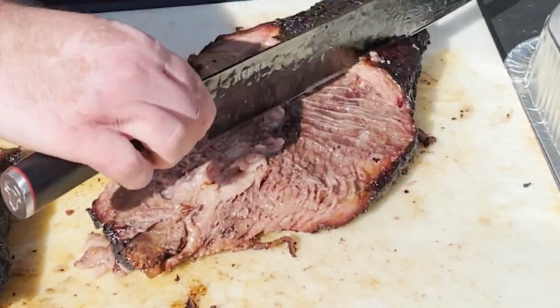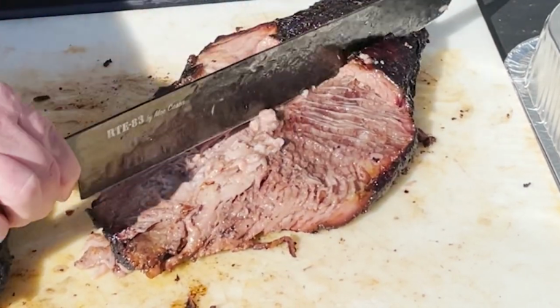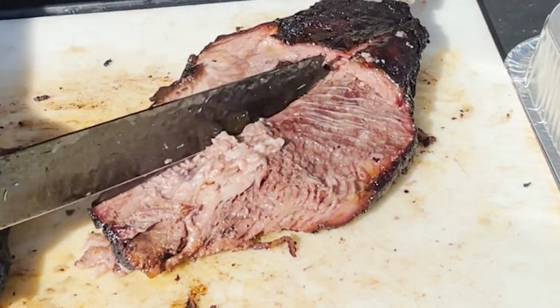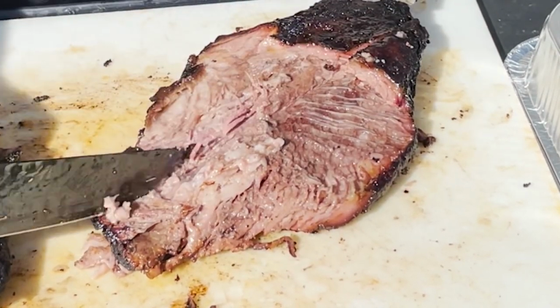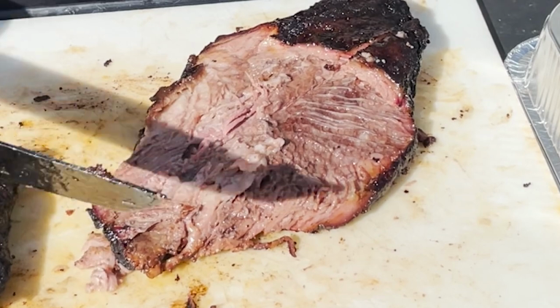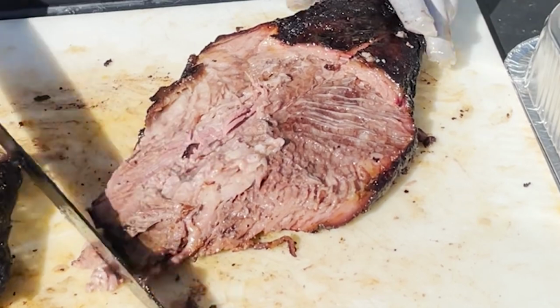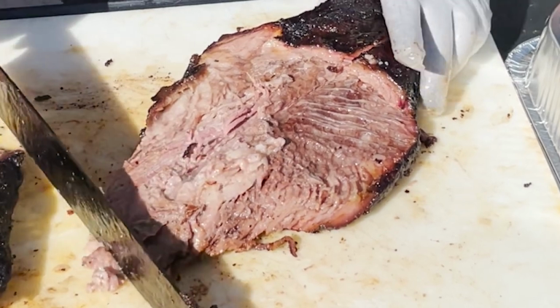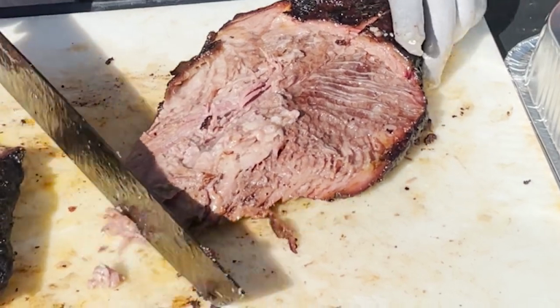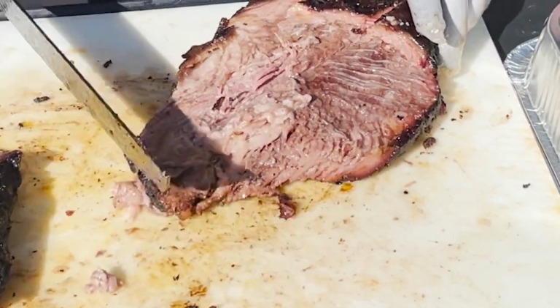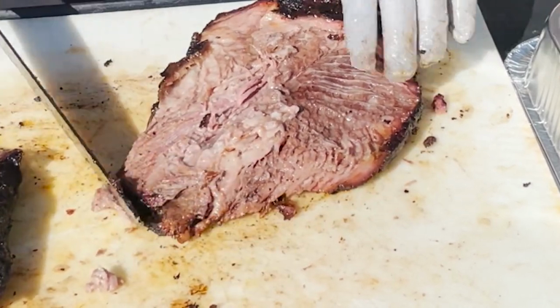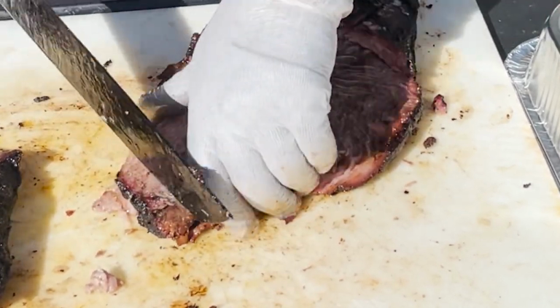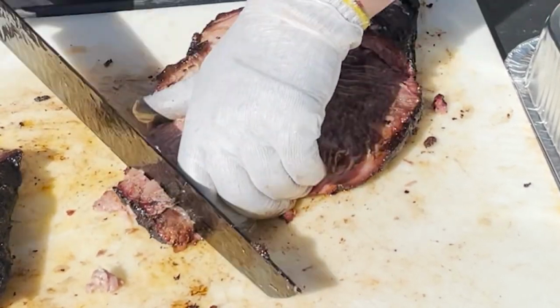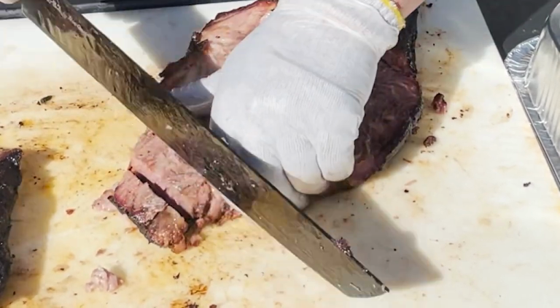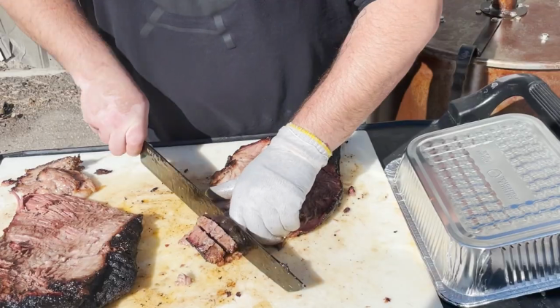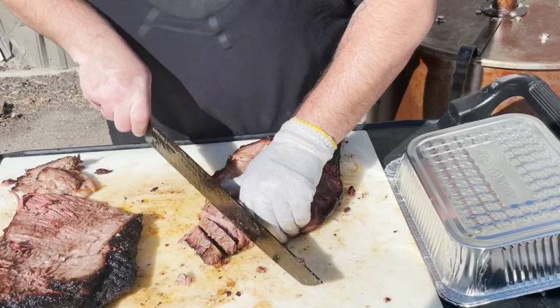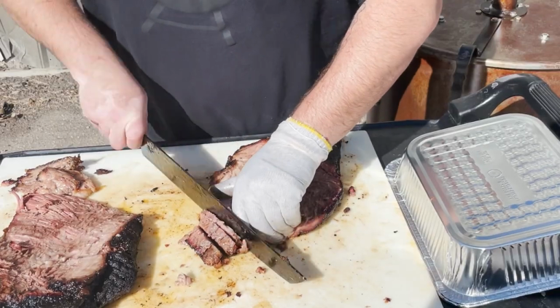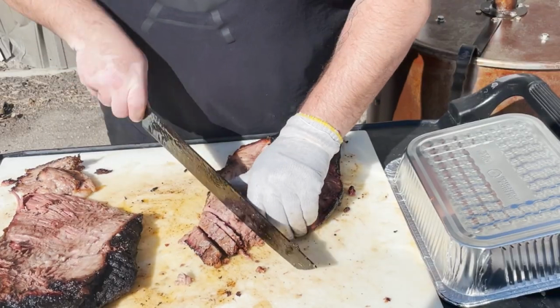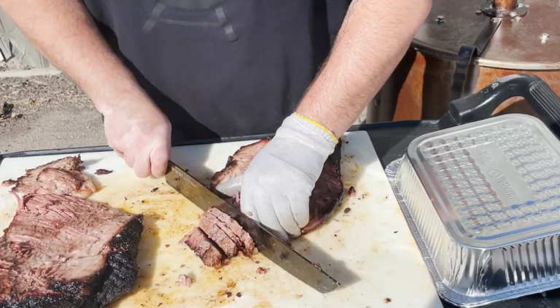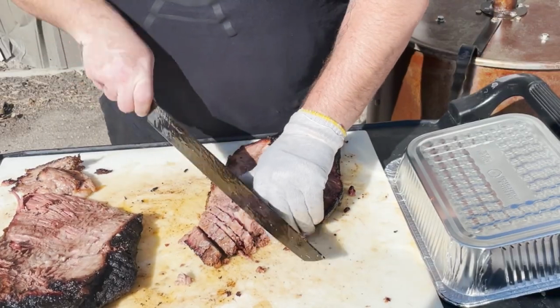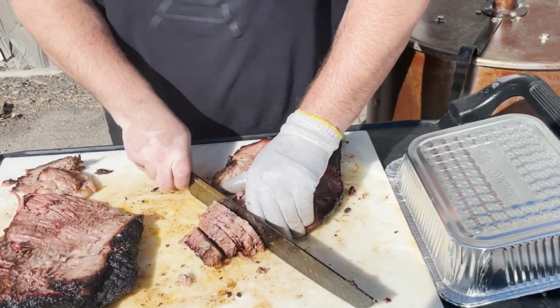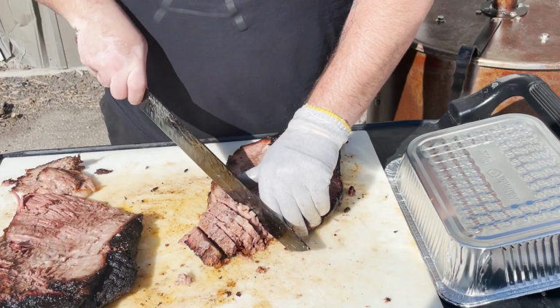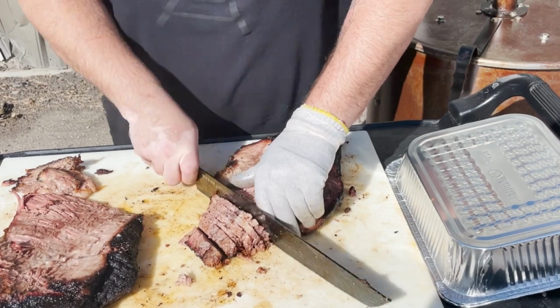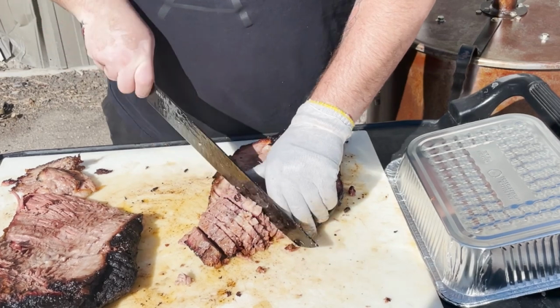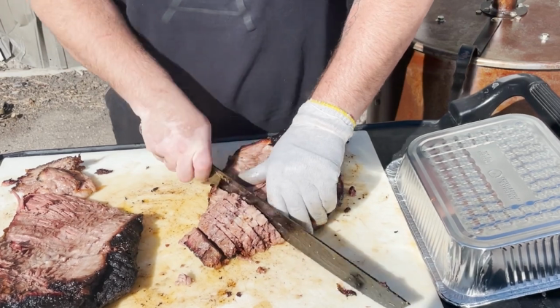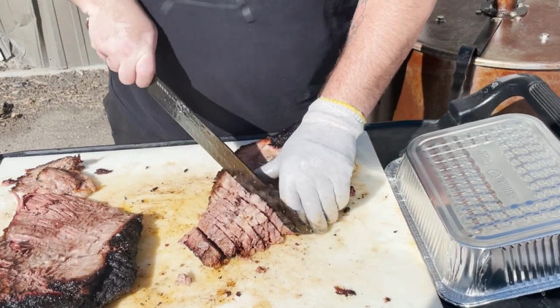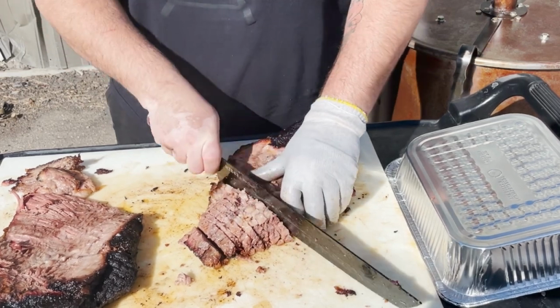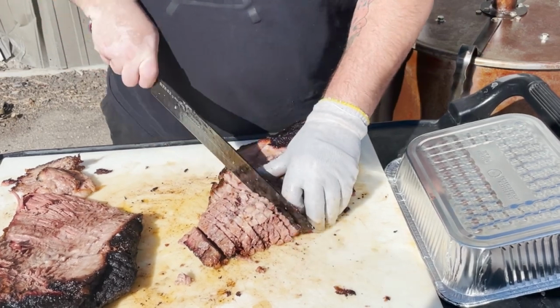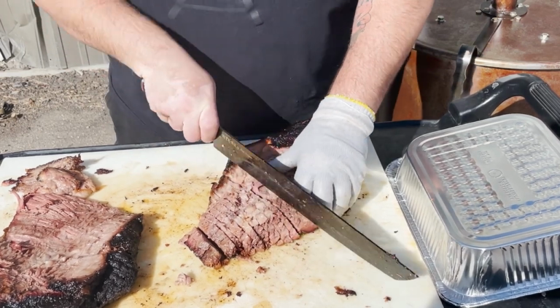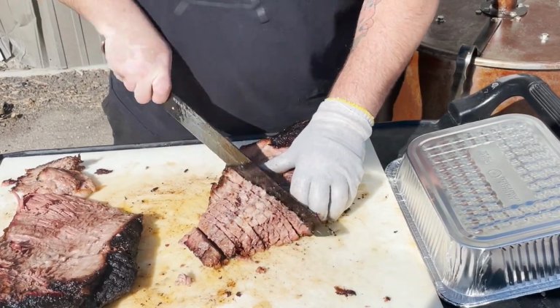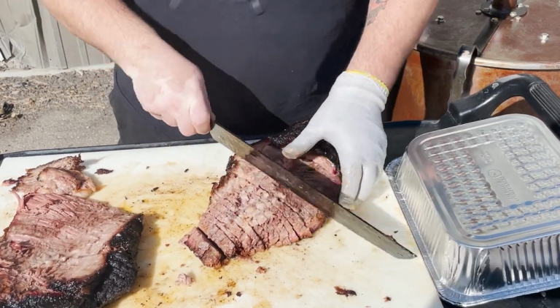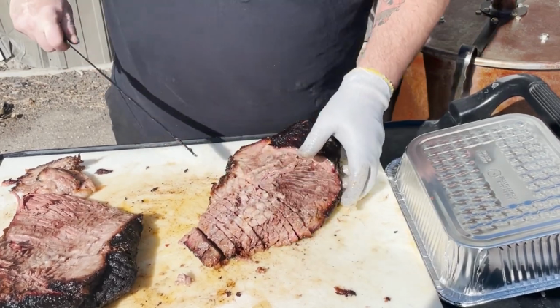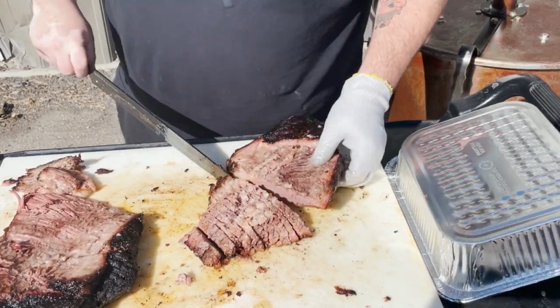When I'm removing that fat, I'm exposing the grain of the meat. That grain is running in this direction — we're going to make sure we're carving in the exact opposite direction, perpendicular to the grain. Use a nice sharp knife.